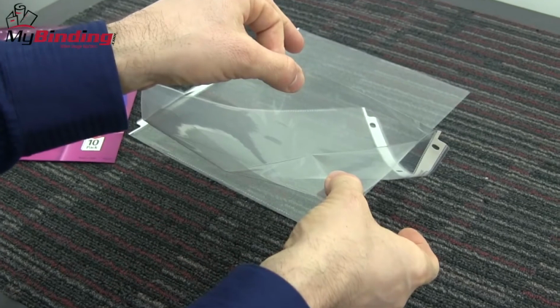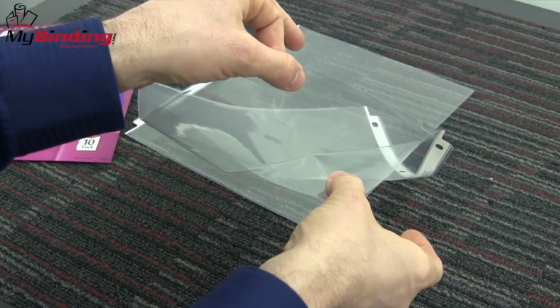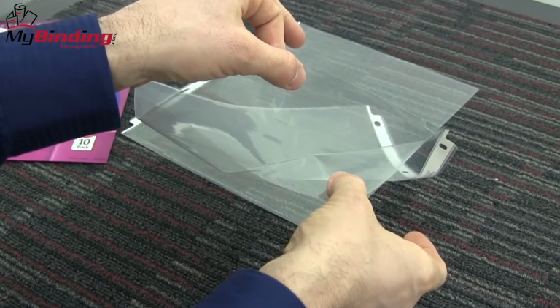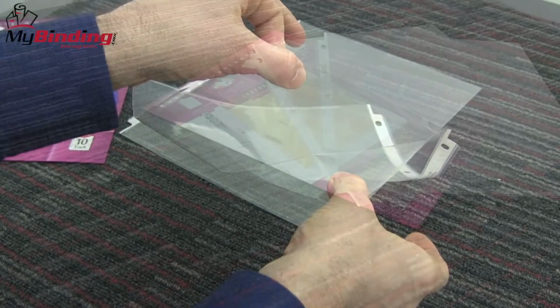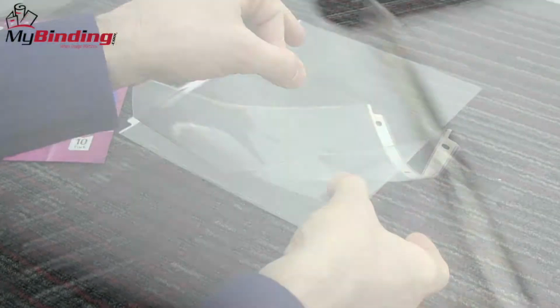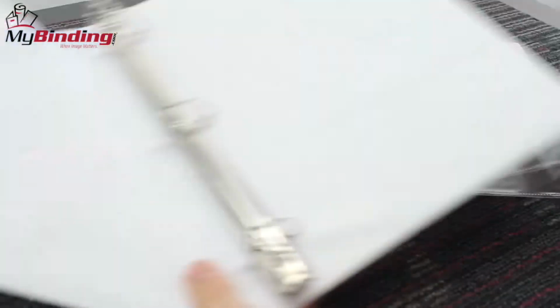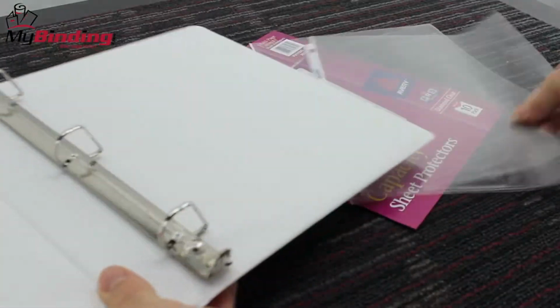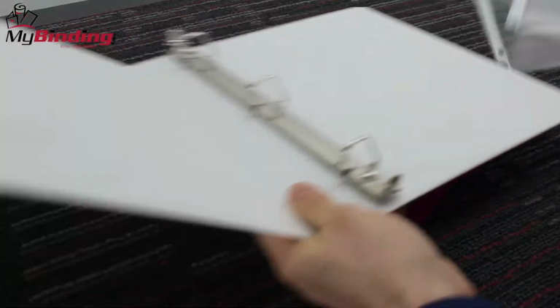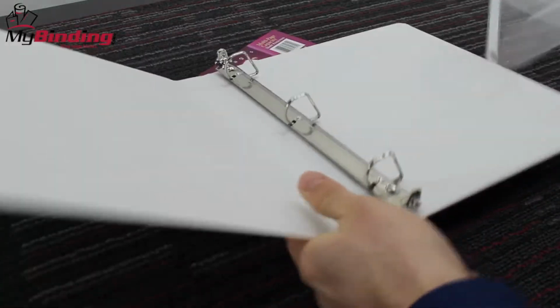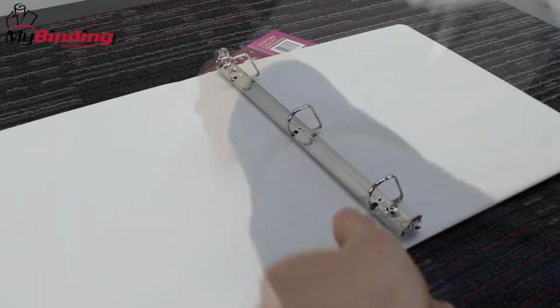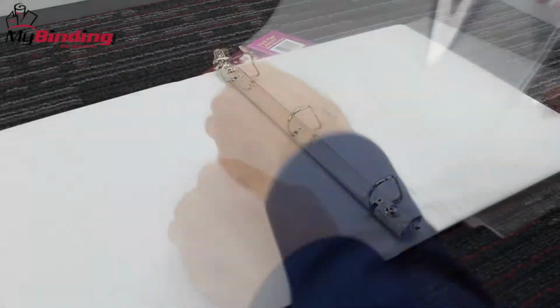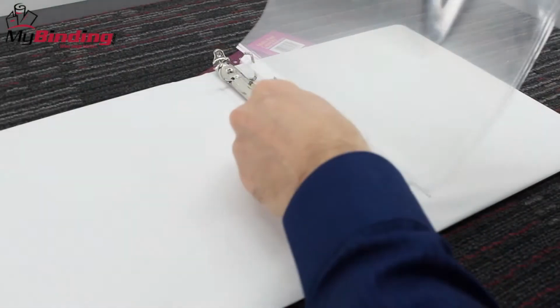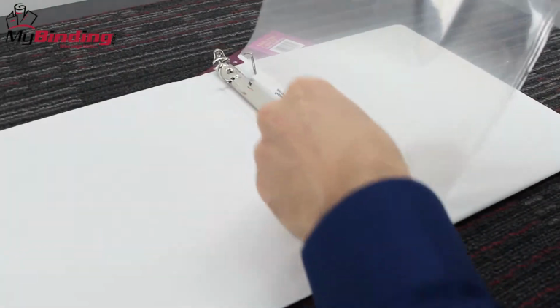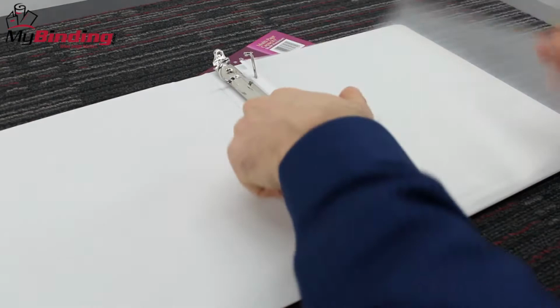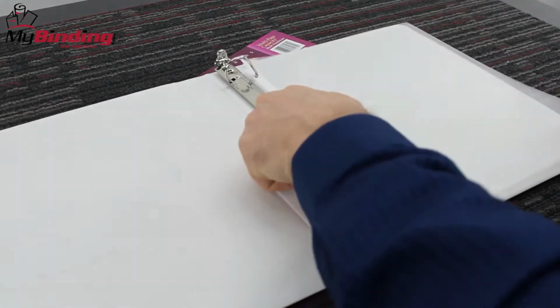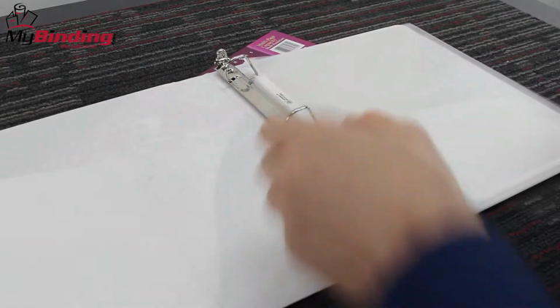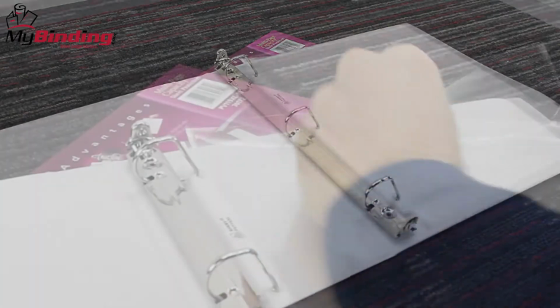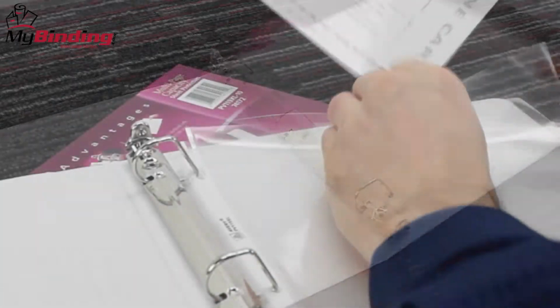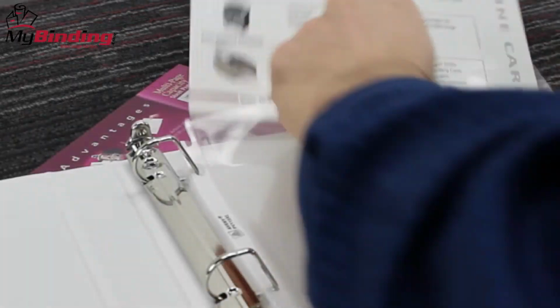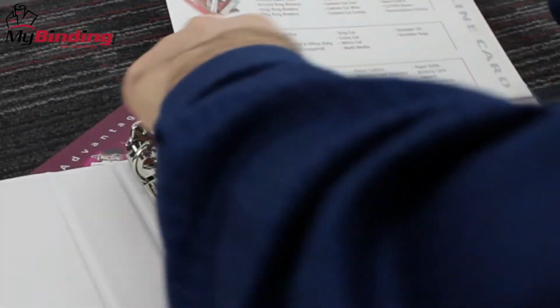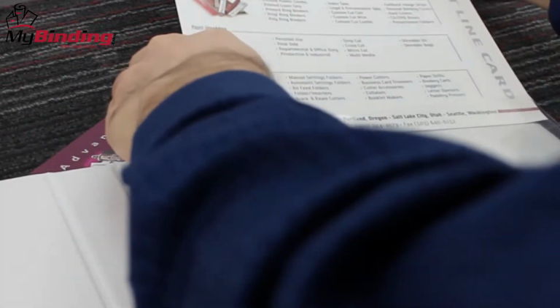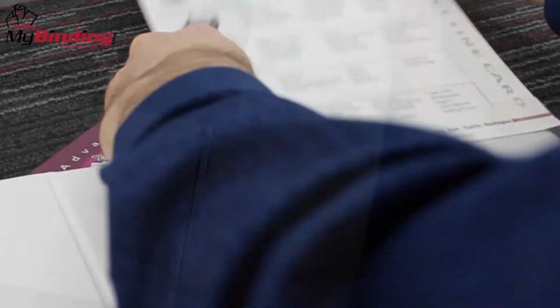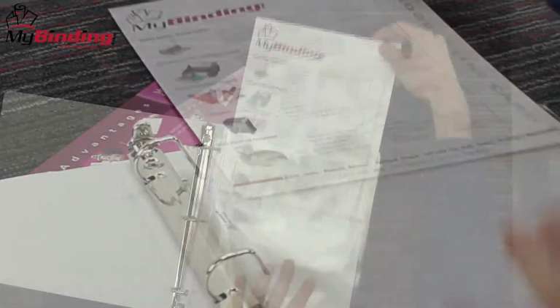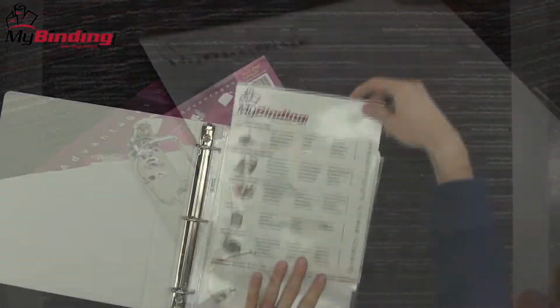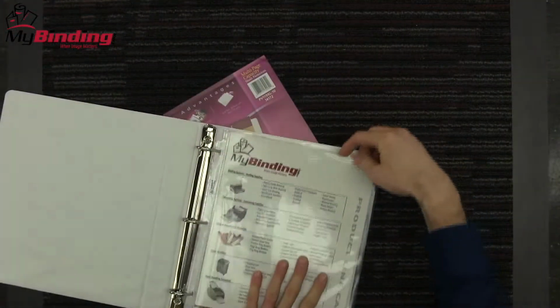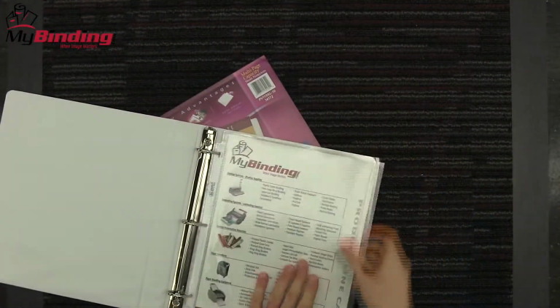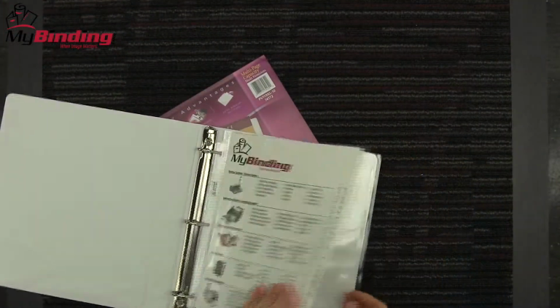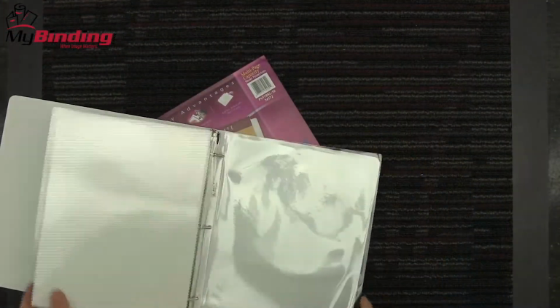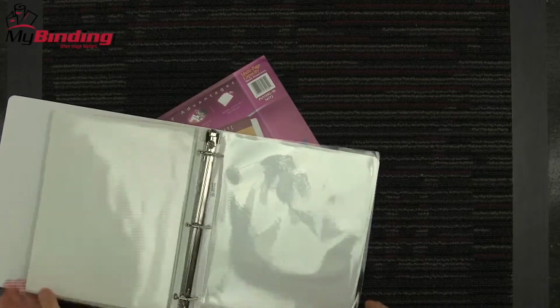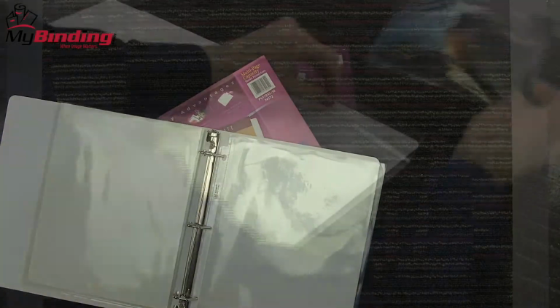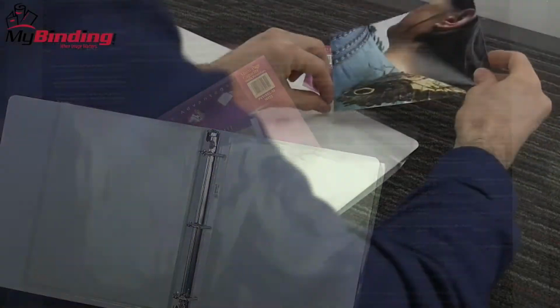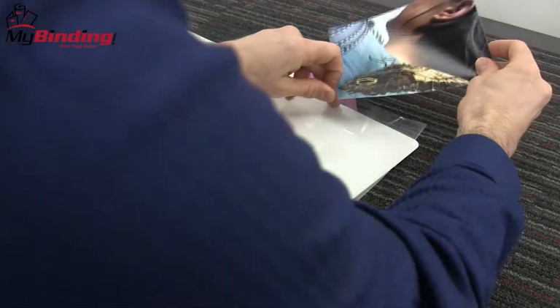These sheet protectors boast room for up to 50 pages in each protector, making them ideal to store and protect stacks of paper, bound booklets, and more. And when used in a binder, they're great for dividing different subjects, topics, presentations.